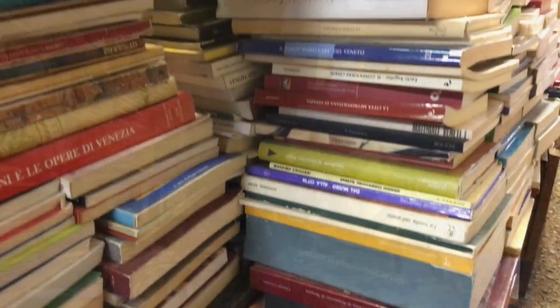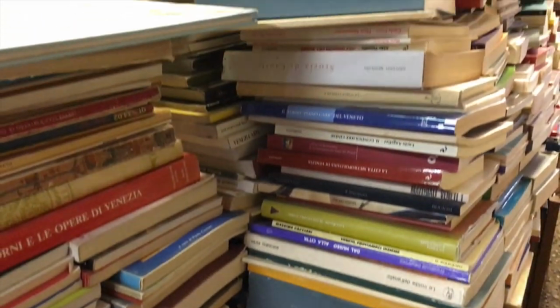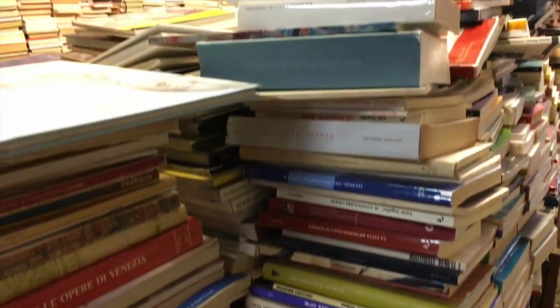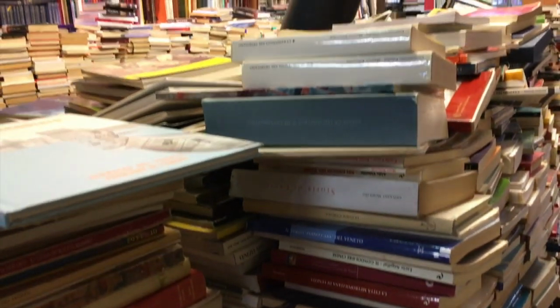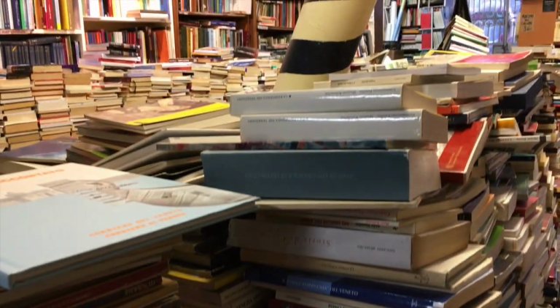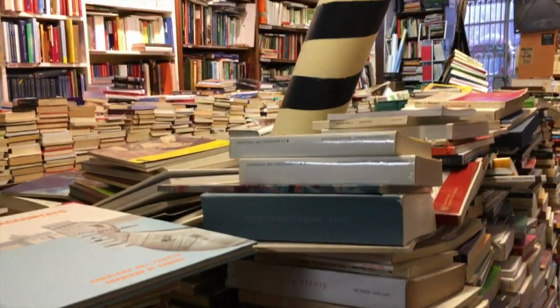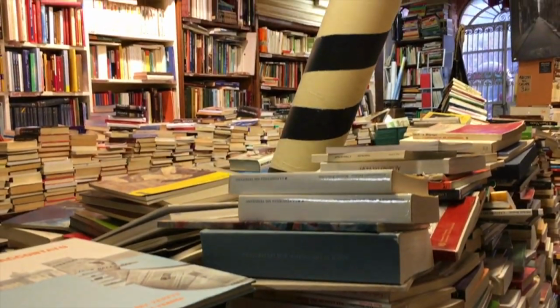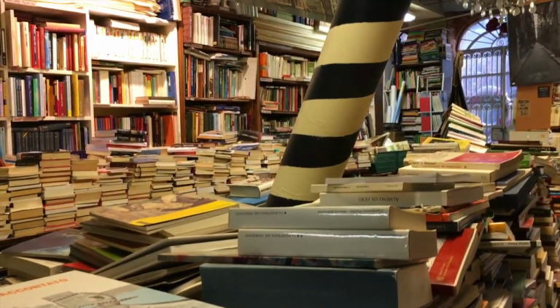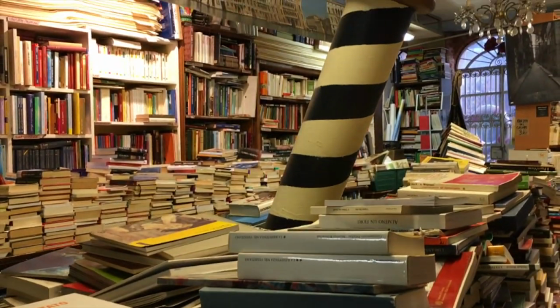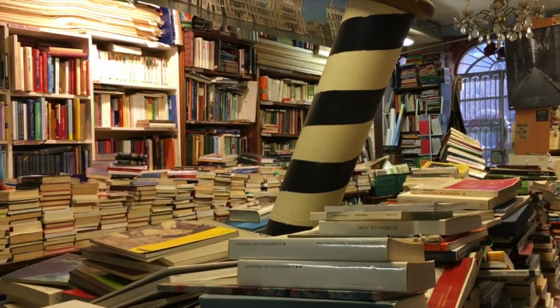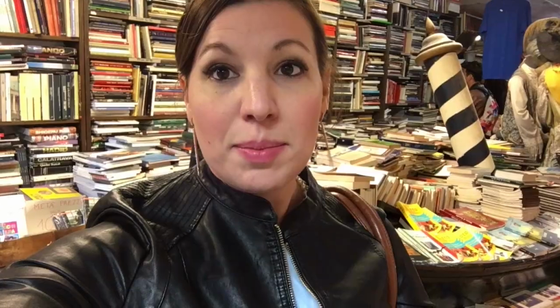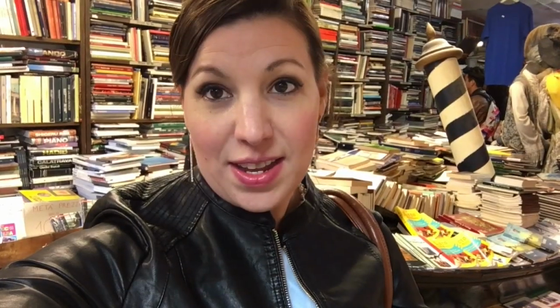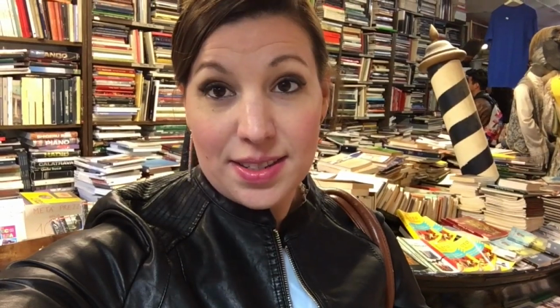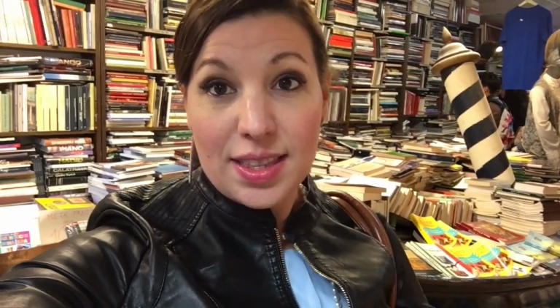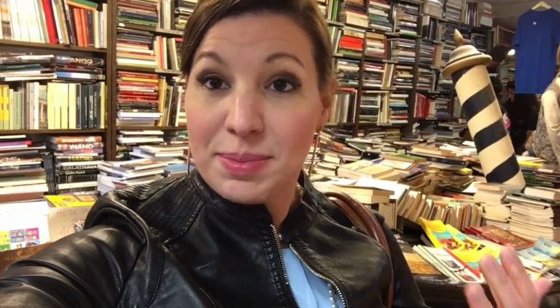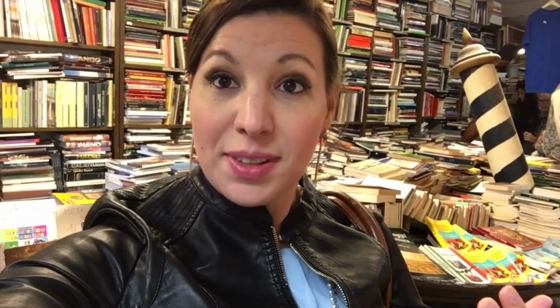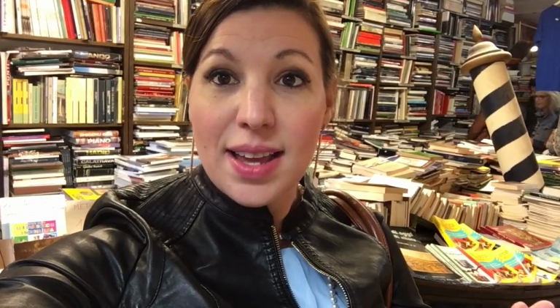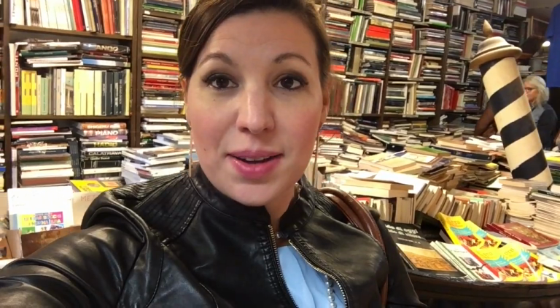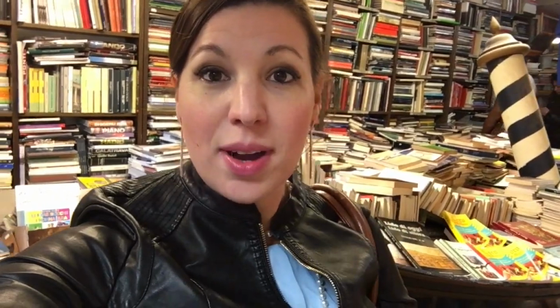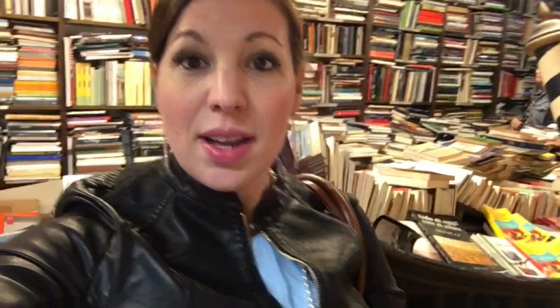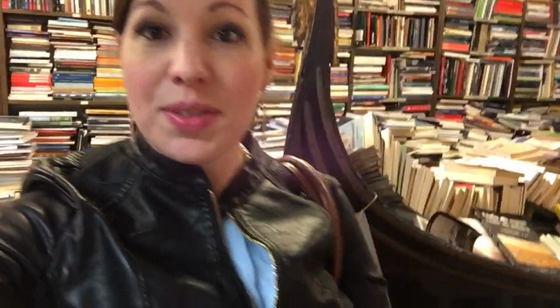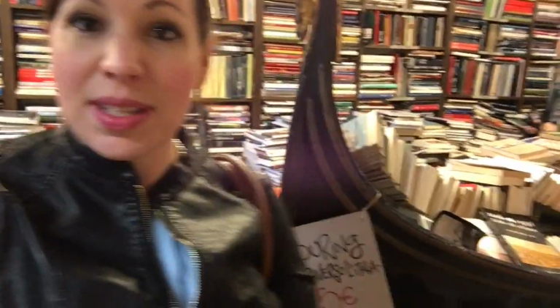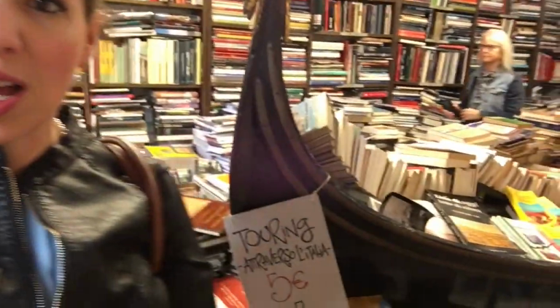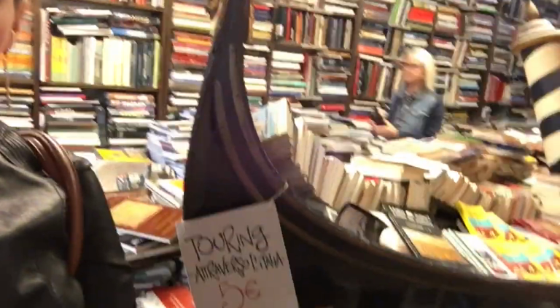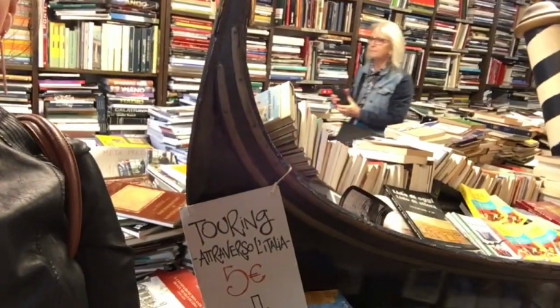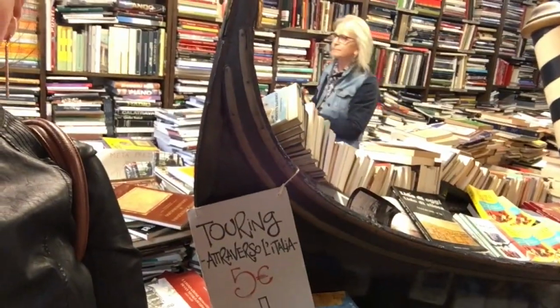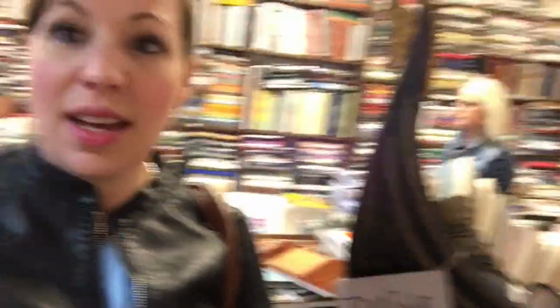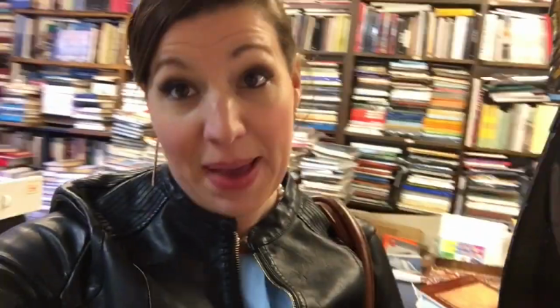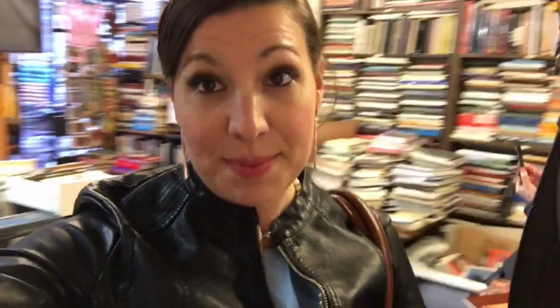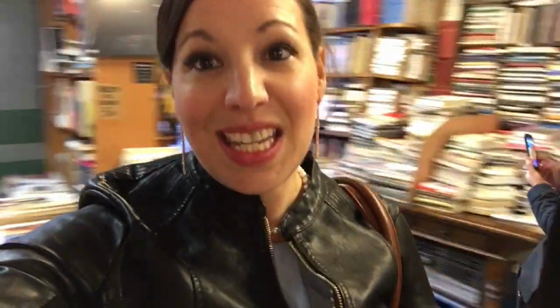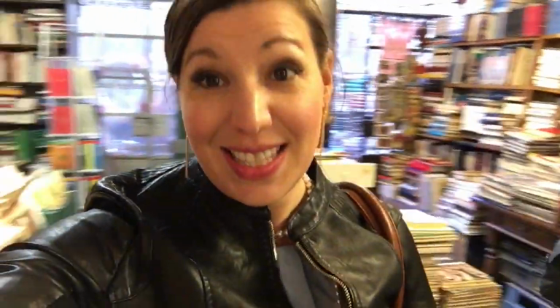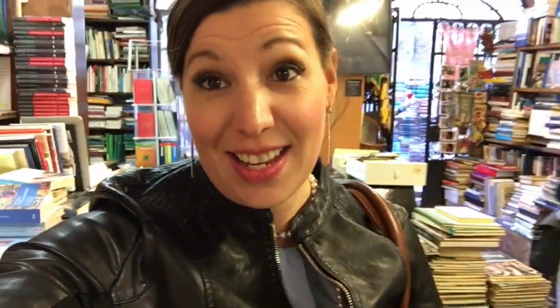But it isn't just the shelving system that makes this bookshop unique. Because Venice is a city that sometimes floods and is surrounded by water, most of the books in this shop are inside gondolas, bathtubs, even kitchen sinks.